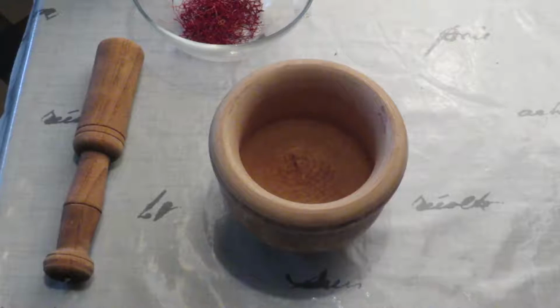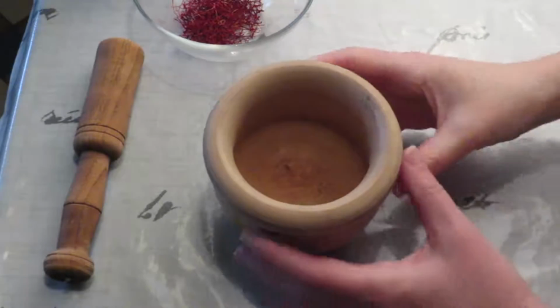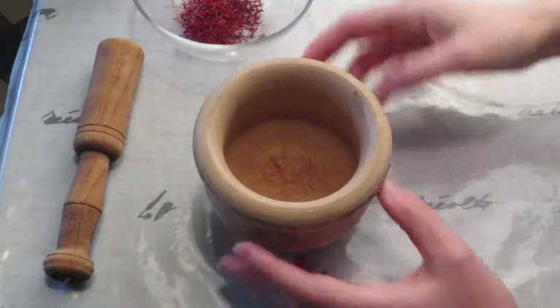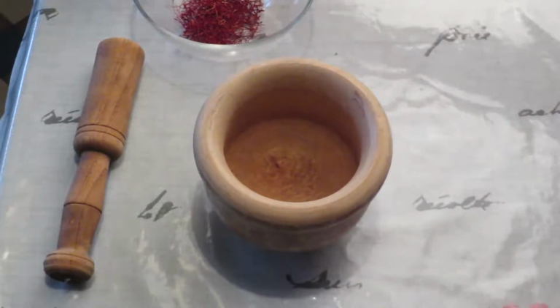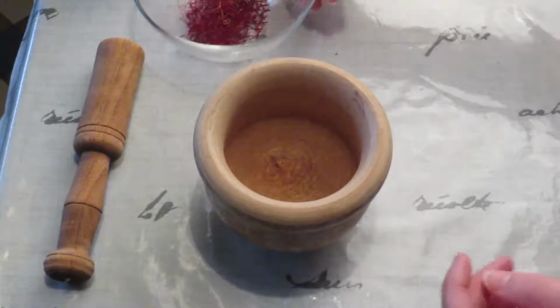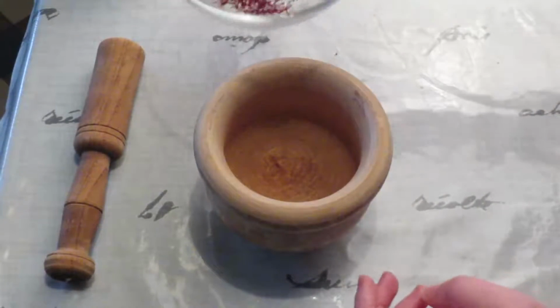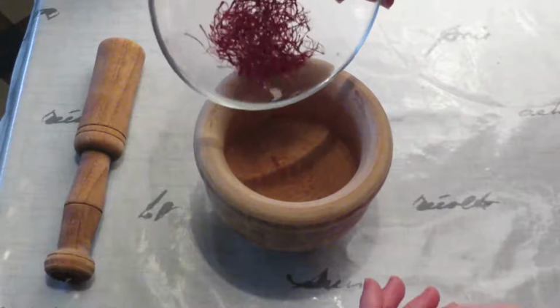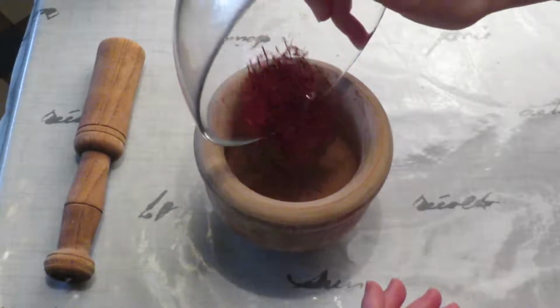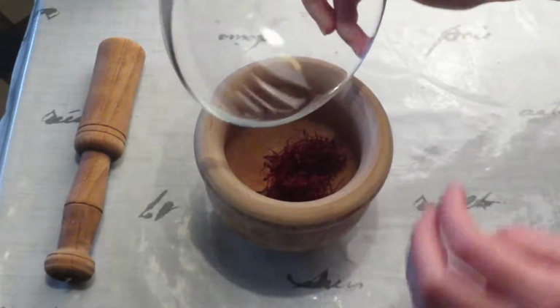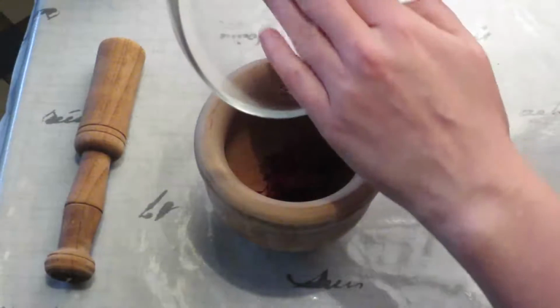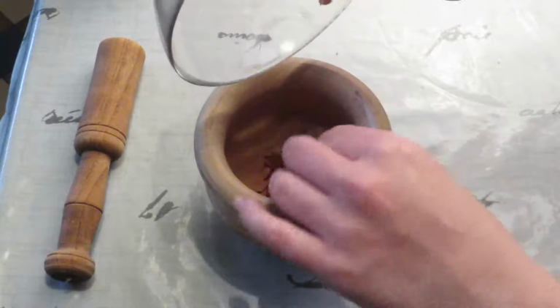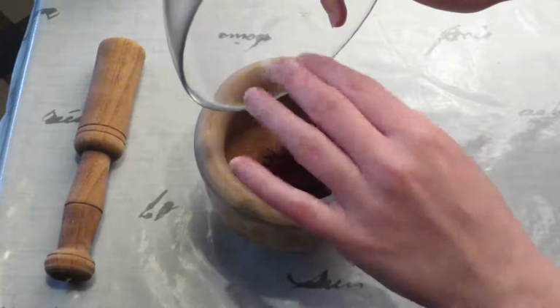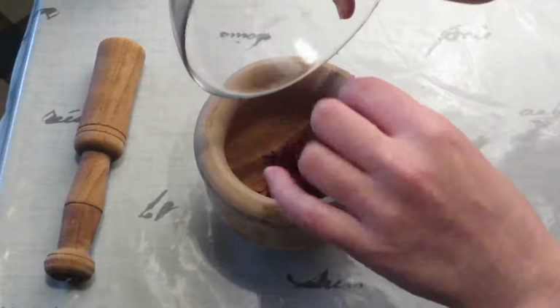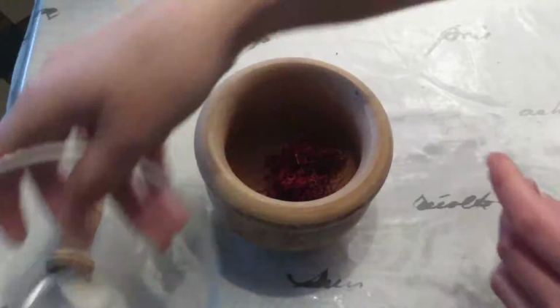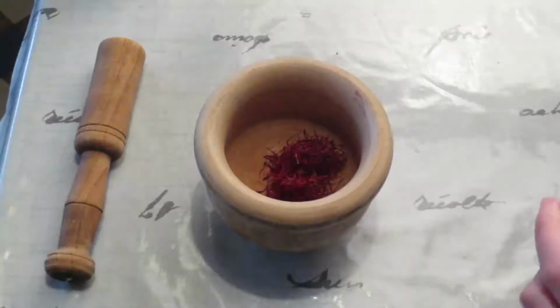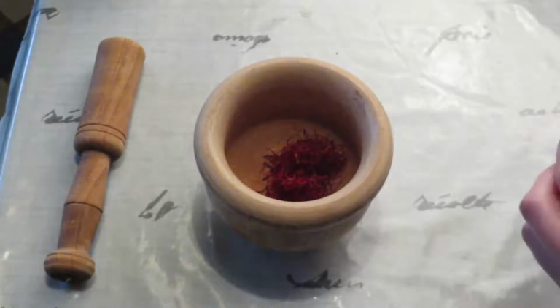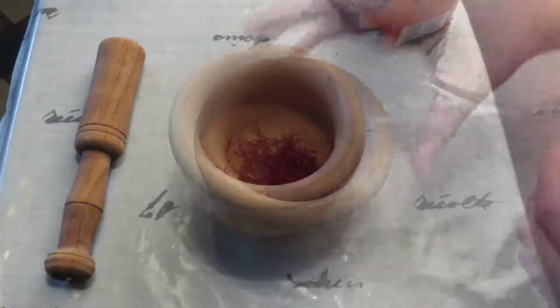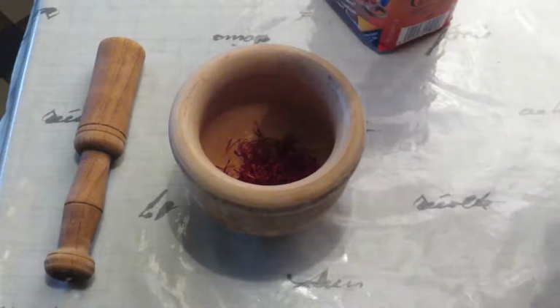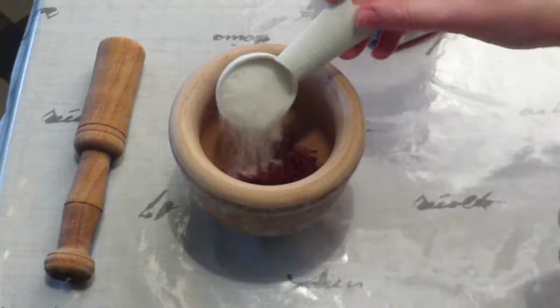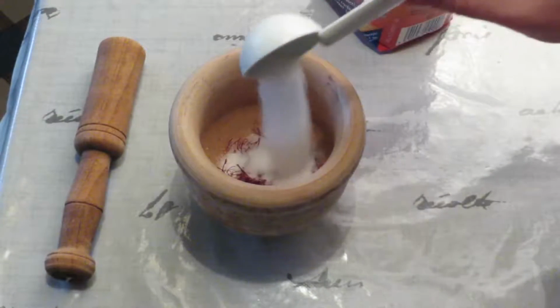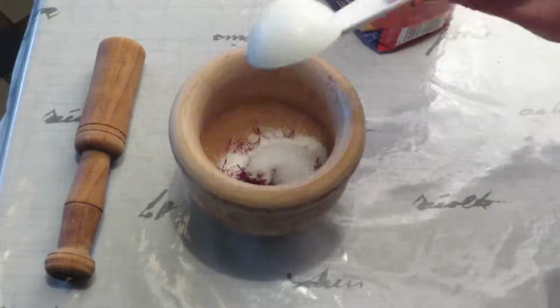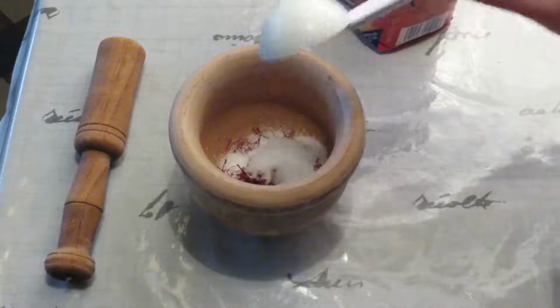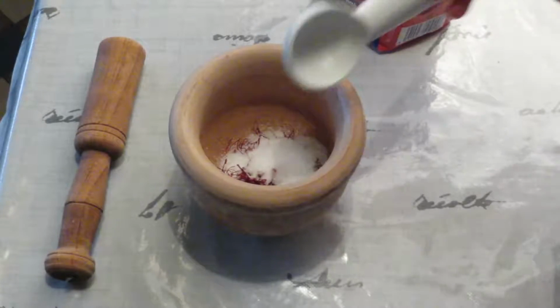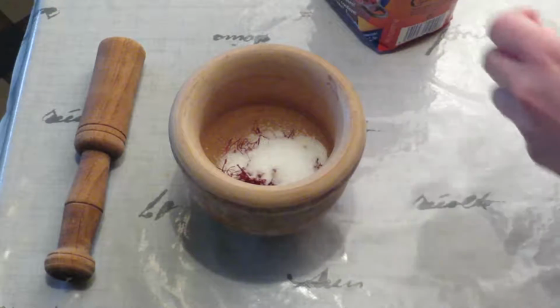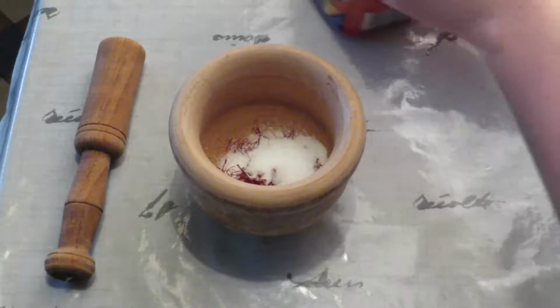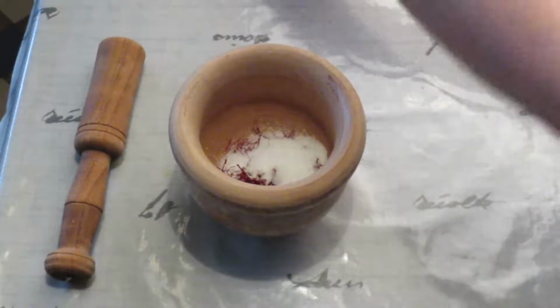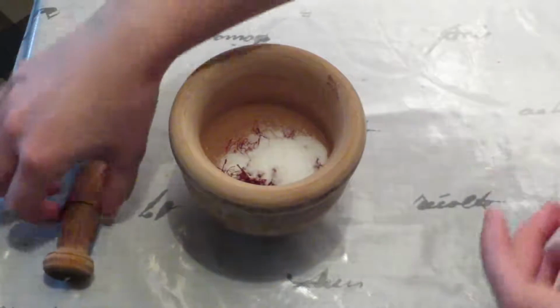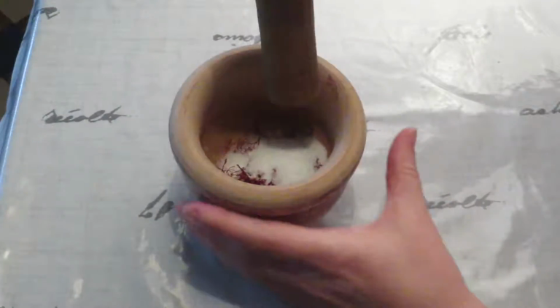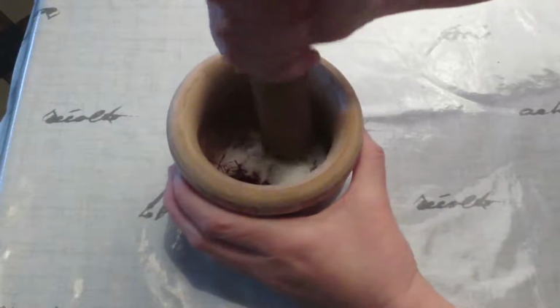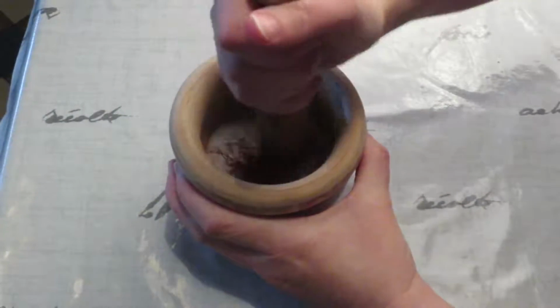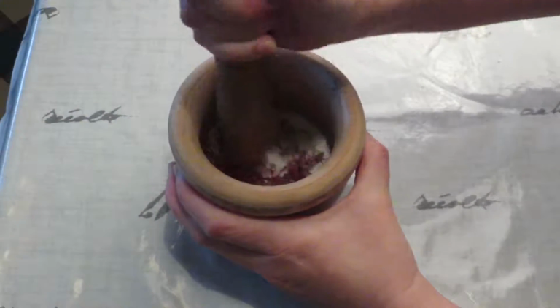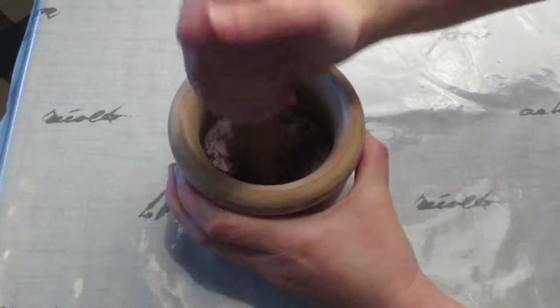Take your pestle and mortar. Pour in 1 gram of saffron threads and 1 tablespoon of sugar. Grind together until it is a powder.